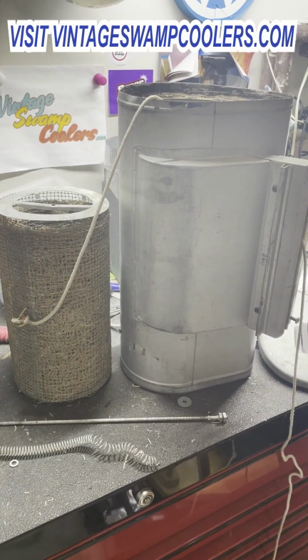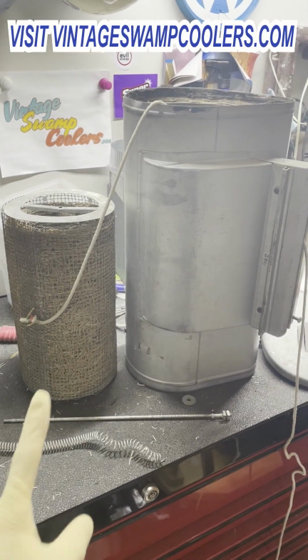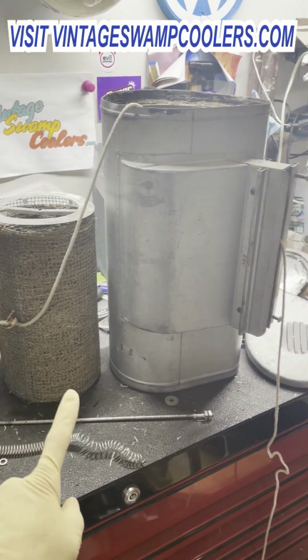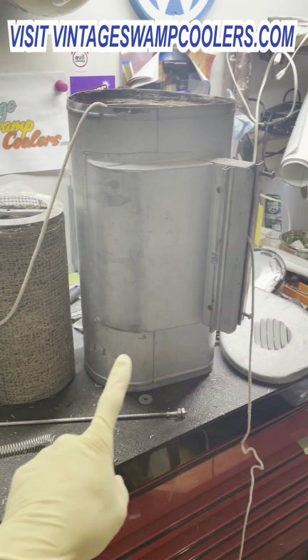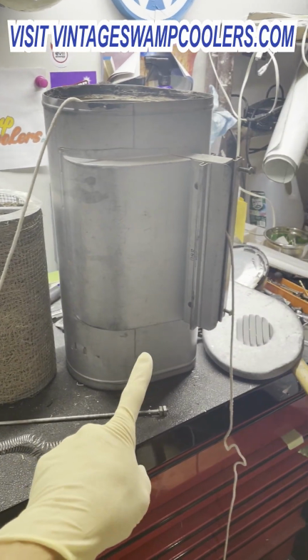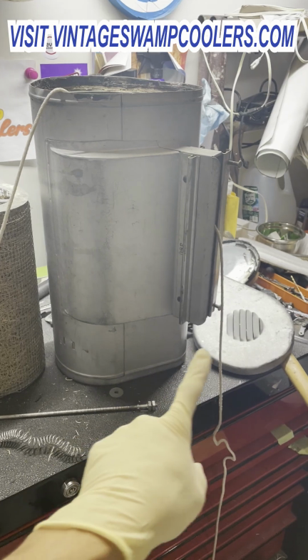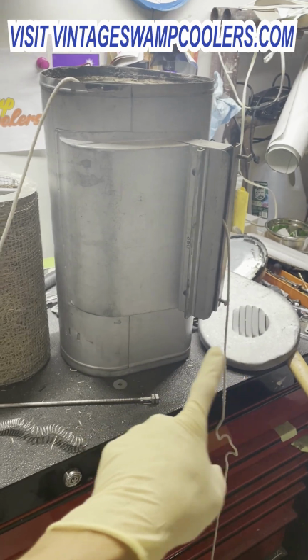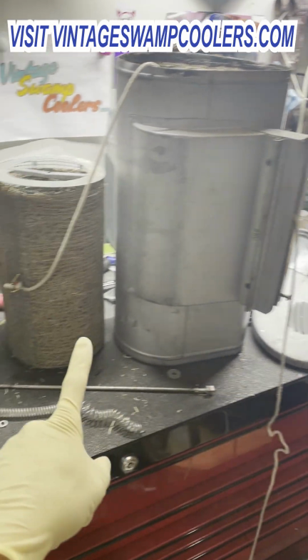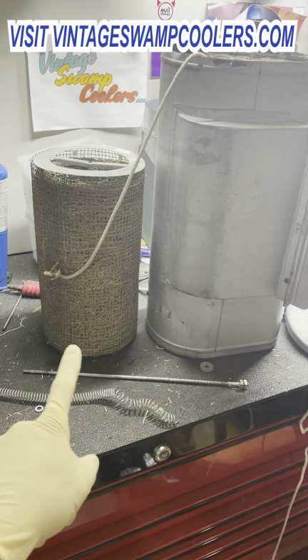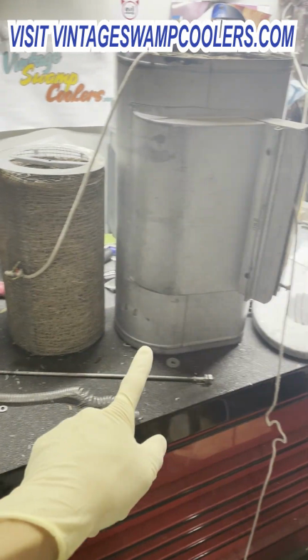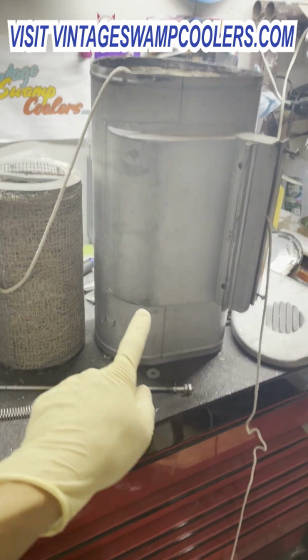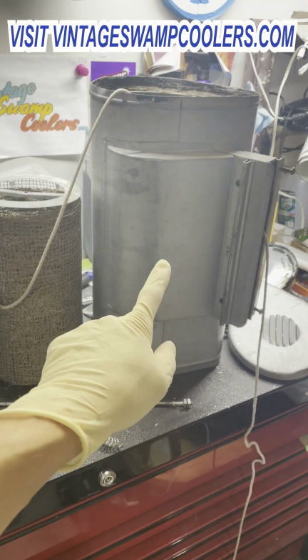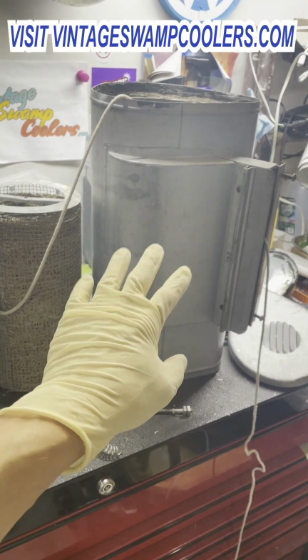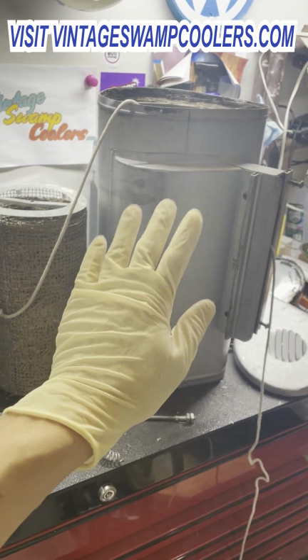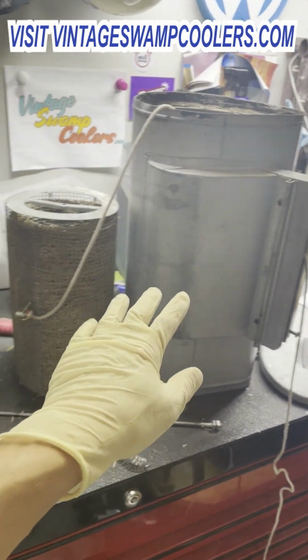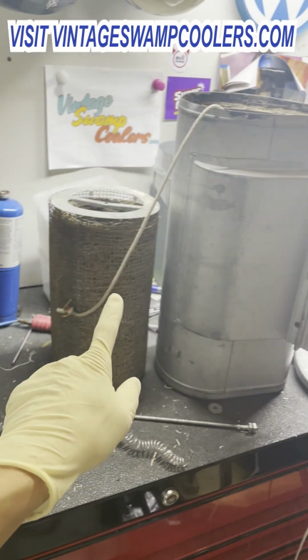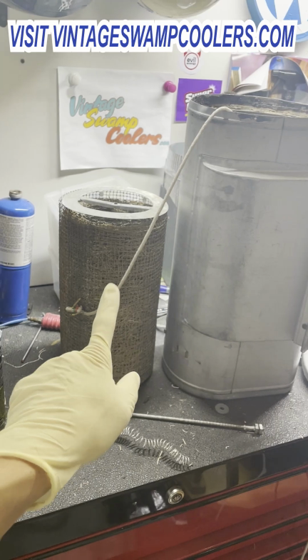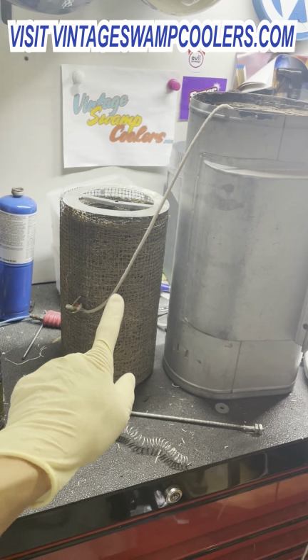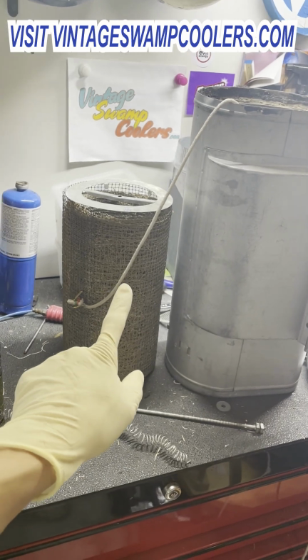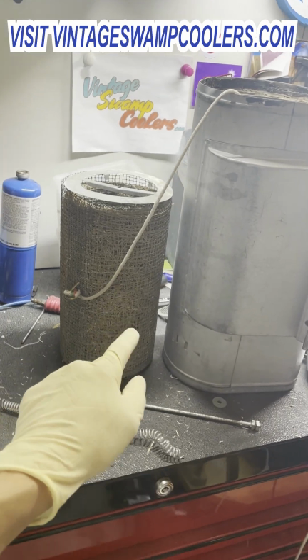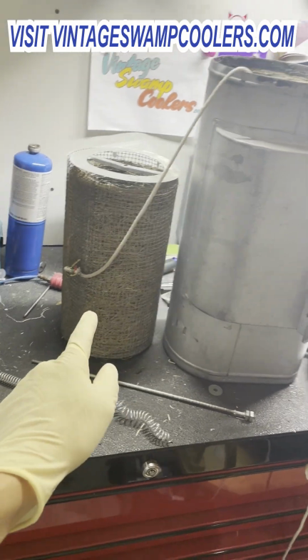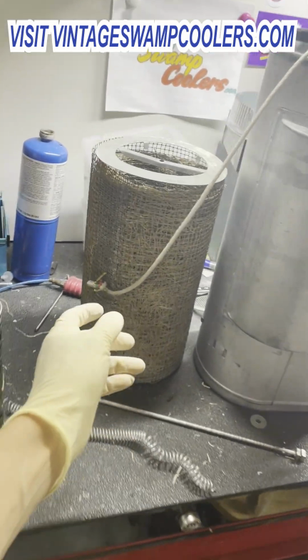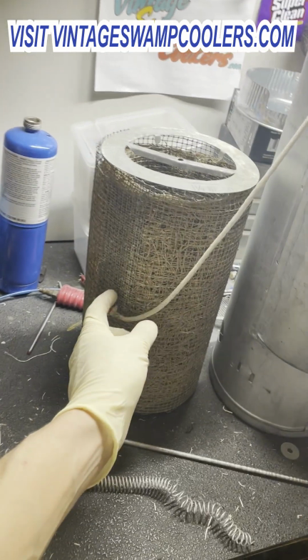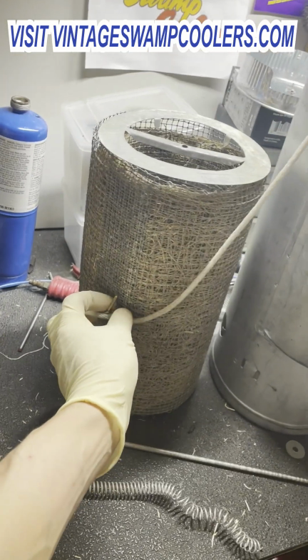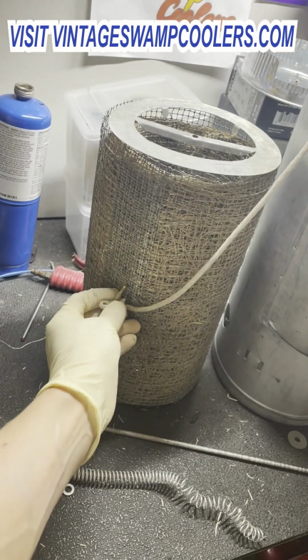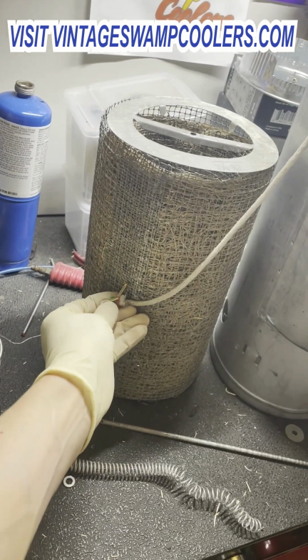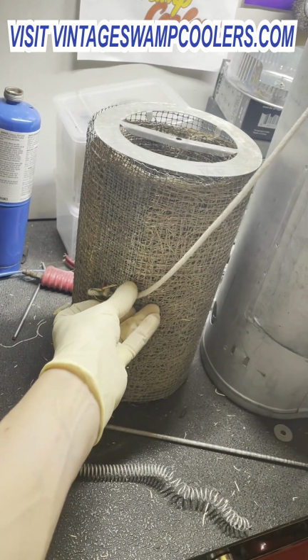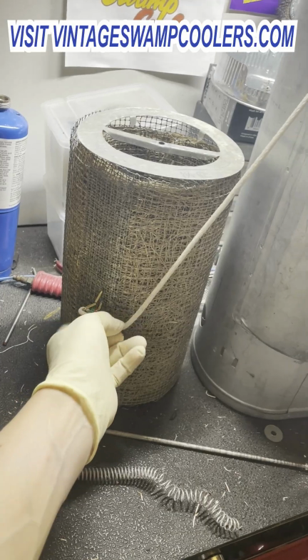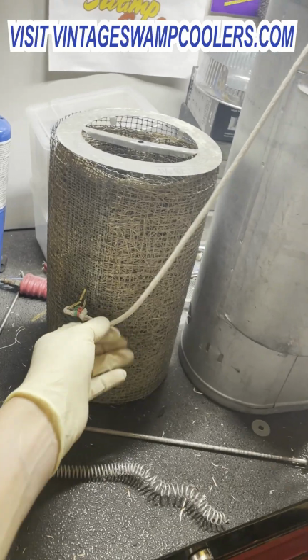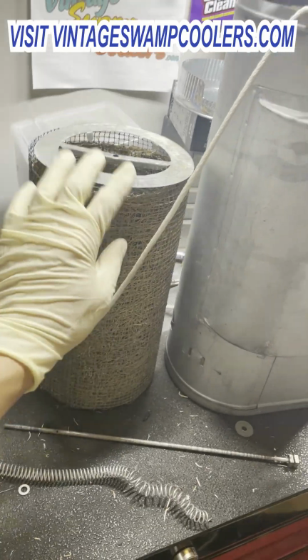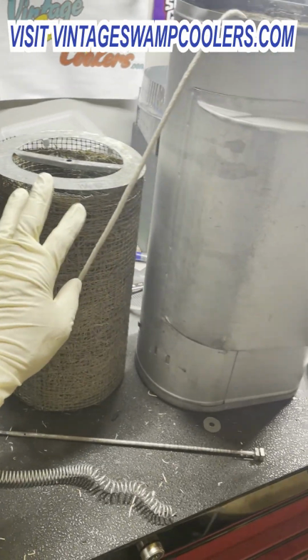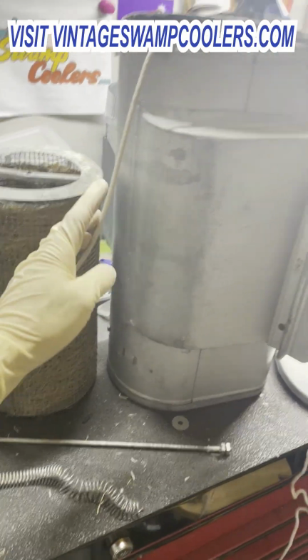Today we're doing a restoration on this swamp cooler and I'm going to do a failure analysis. It's in here because it's going to get new paint, but also the basket stopped working. As you can see, someone reached in here and attached a fresh rope to it and tried to get this thing spinning again.